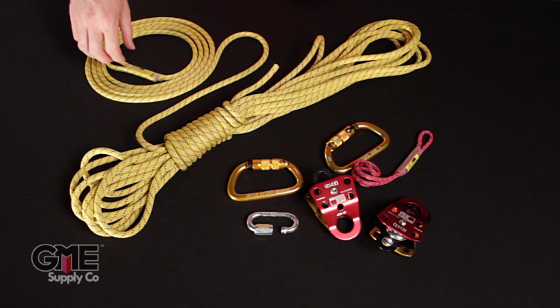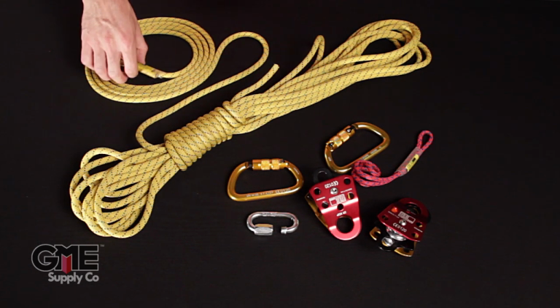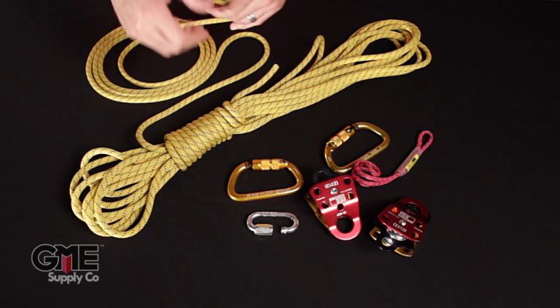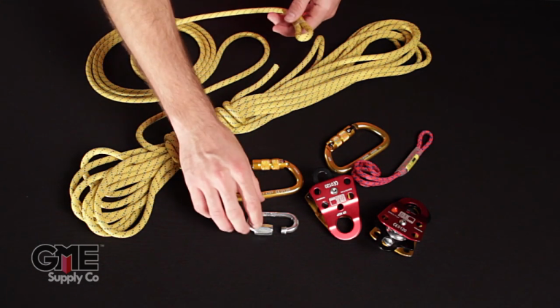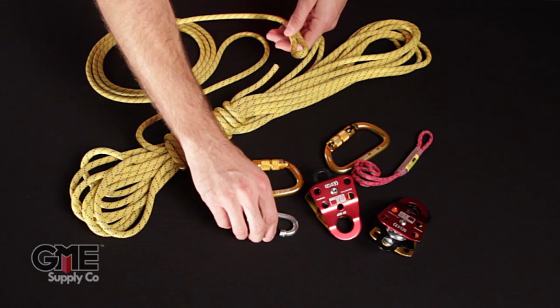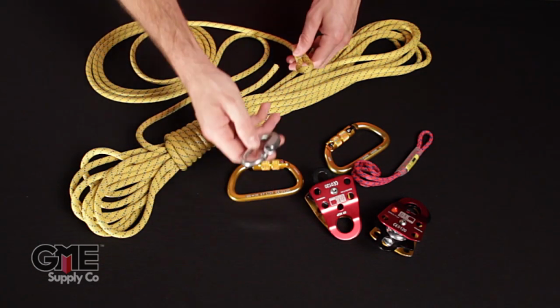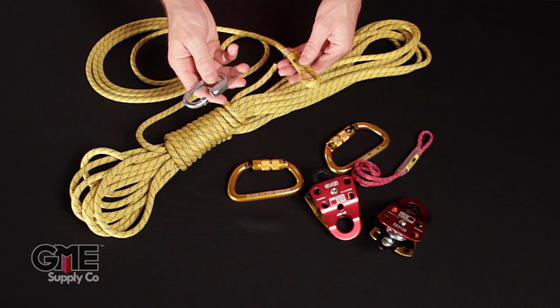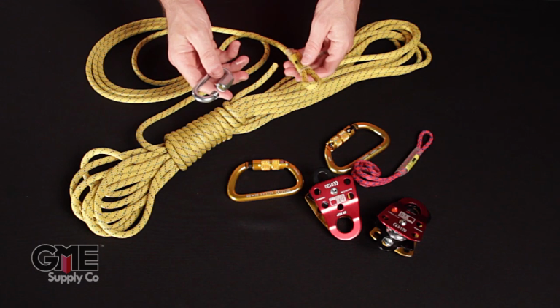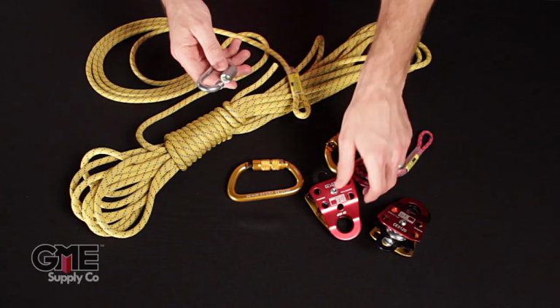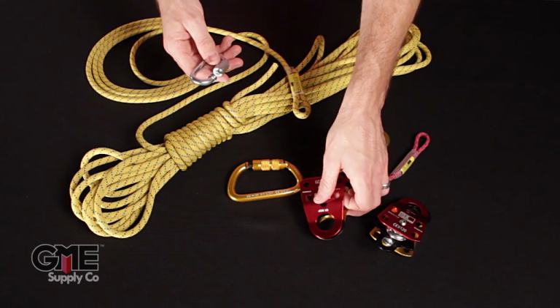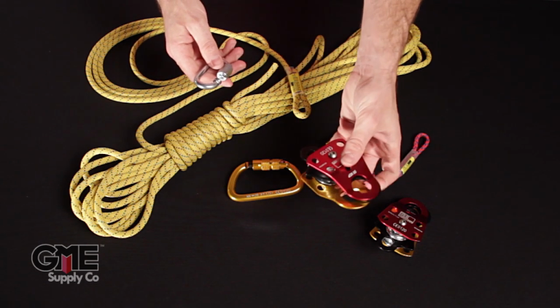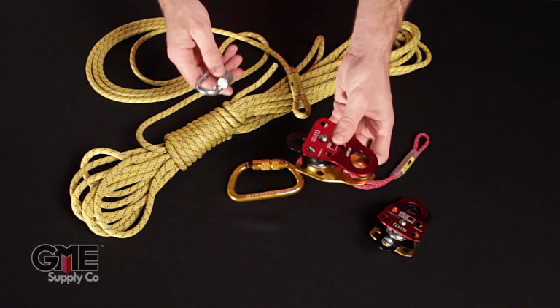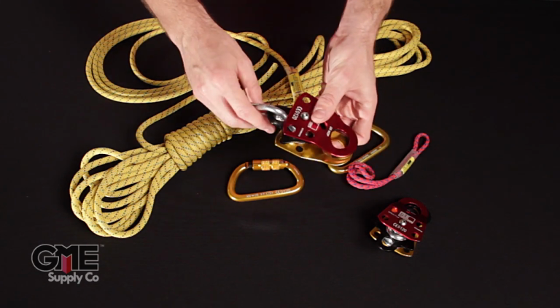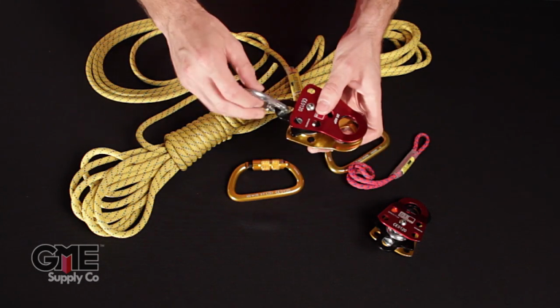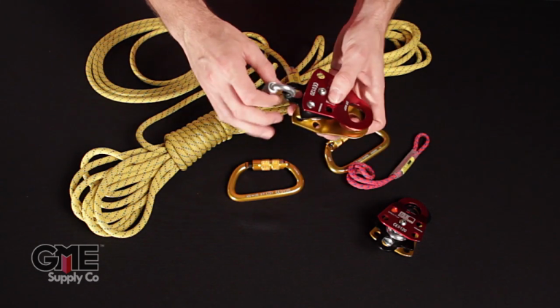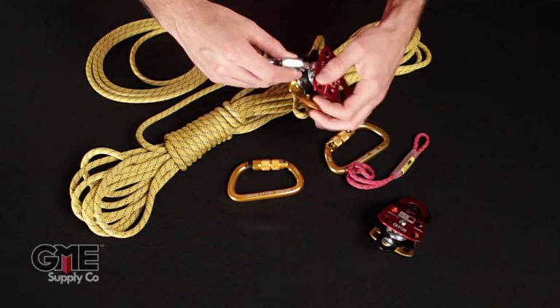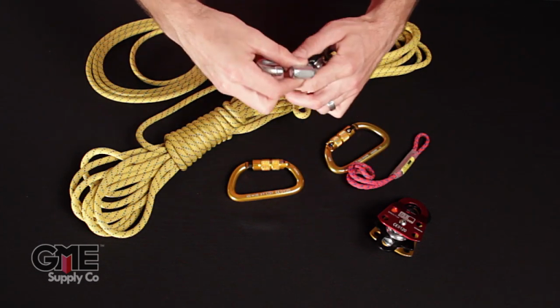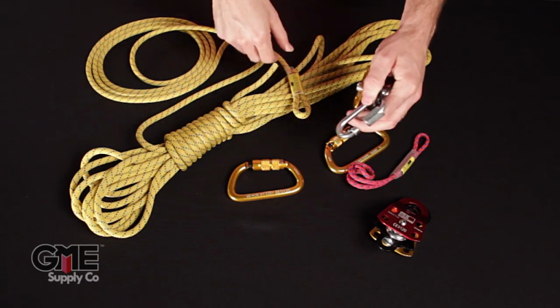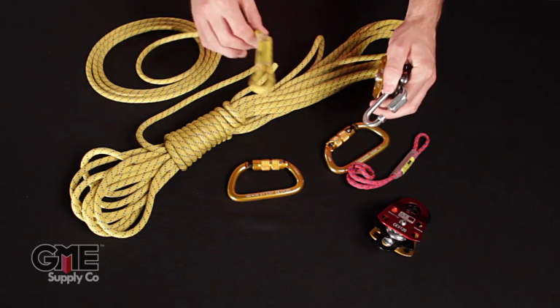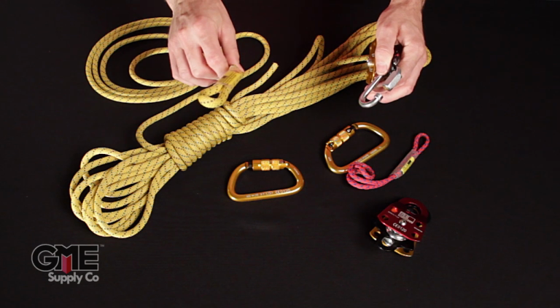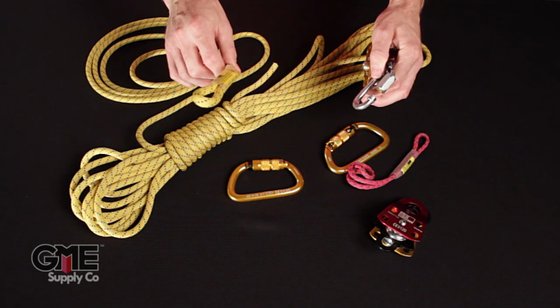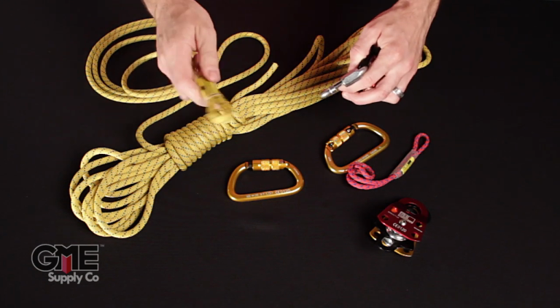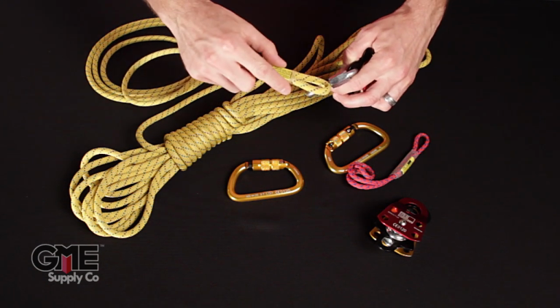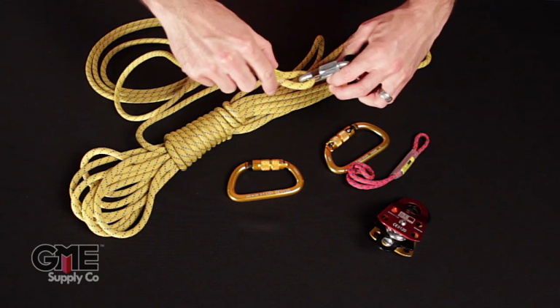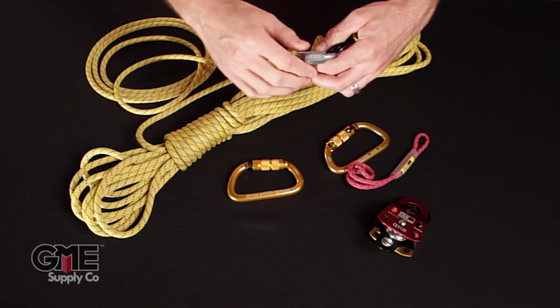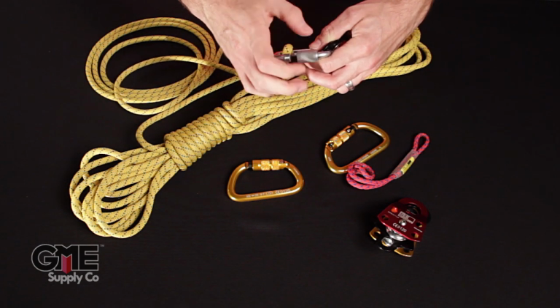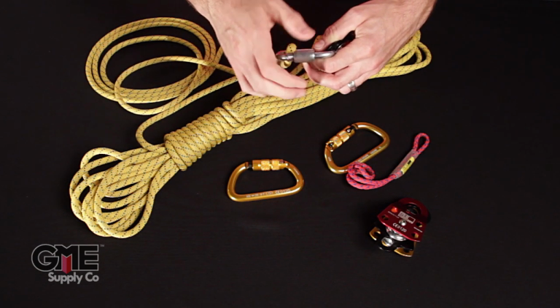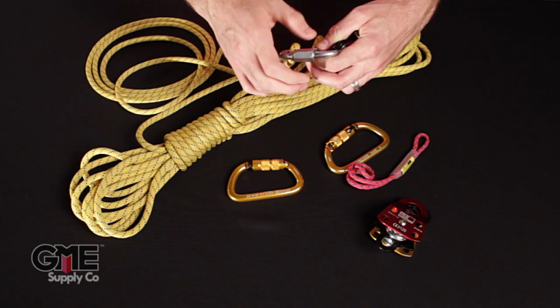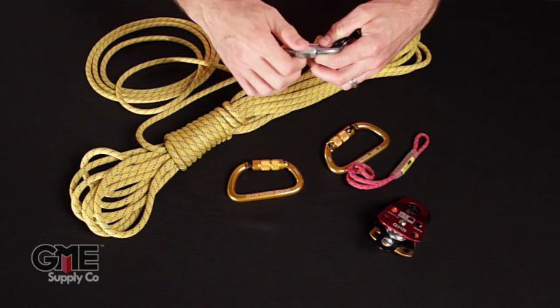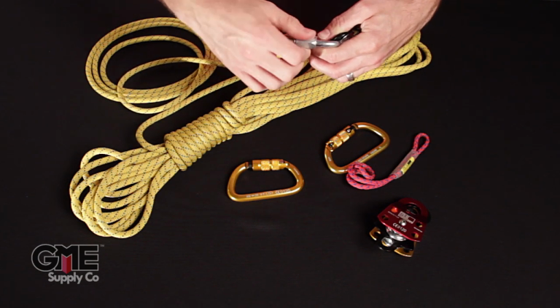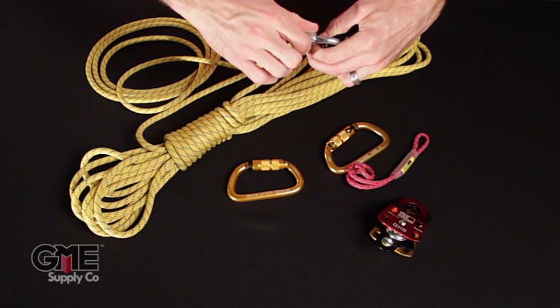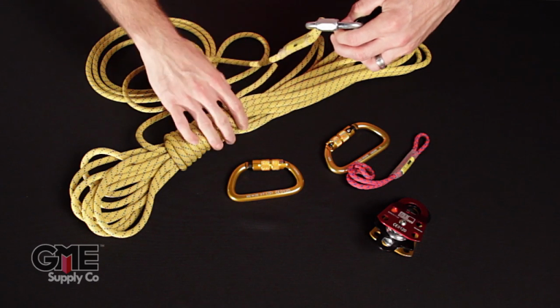First thing we're going to do is take our quick link and one of our double sheave pulleys, put those together, and then we'll take our terminated end of the eight millimeter rope, put it on there, and go ahead and close this off. We're done with this section here.